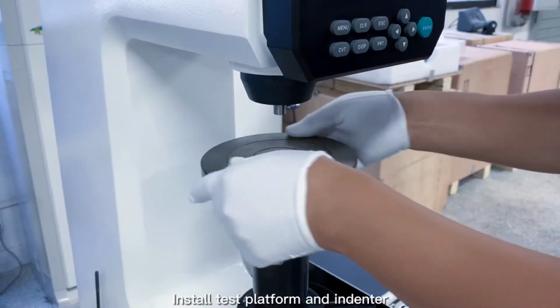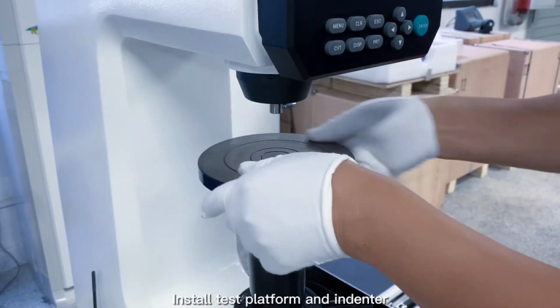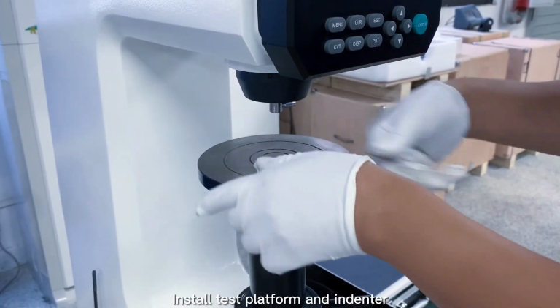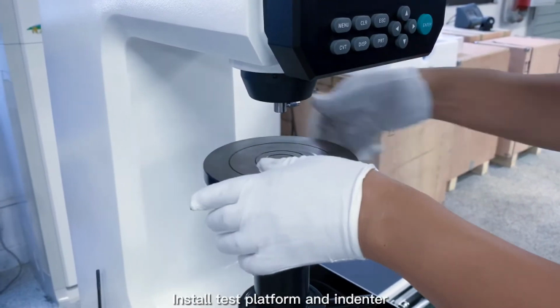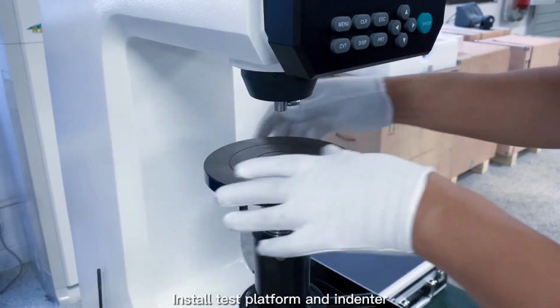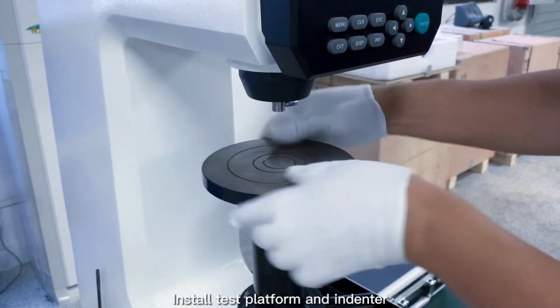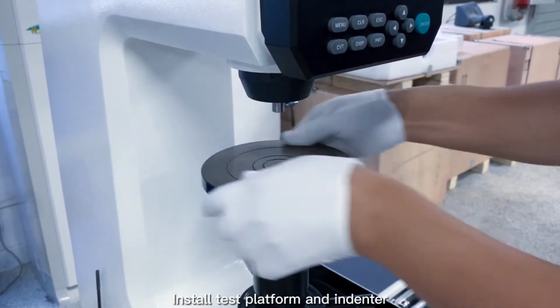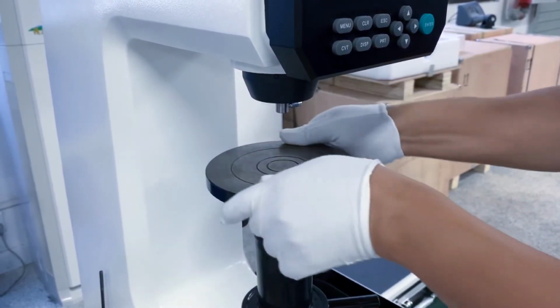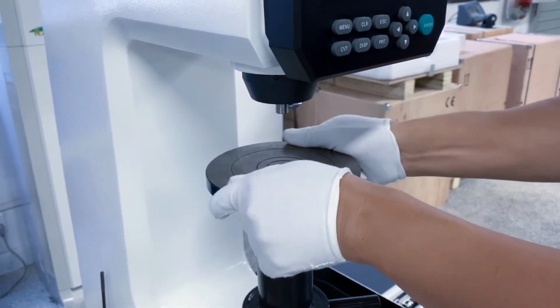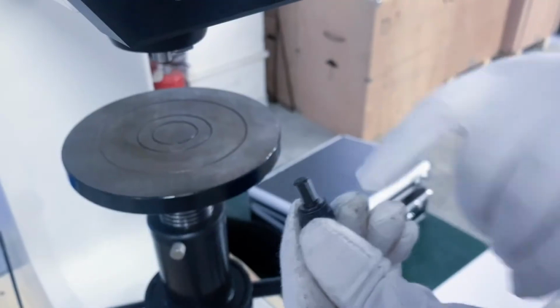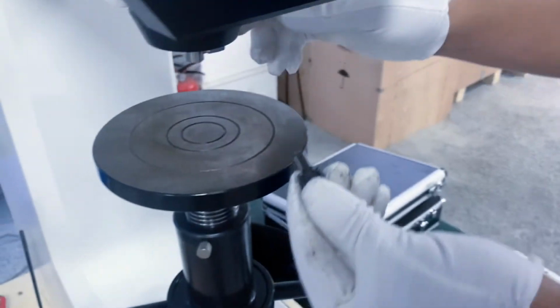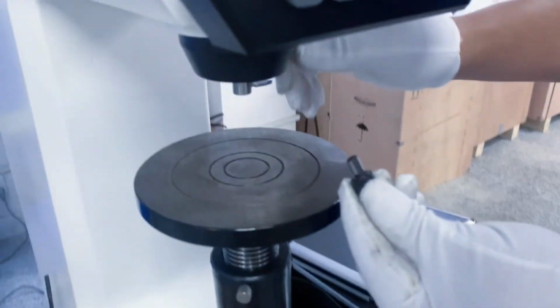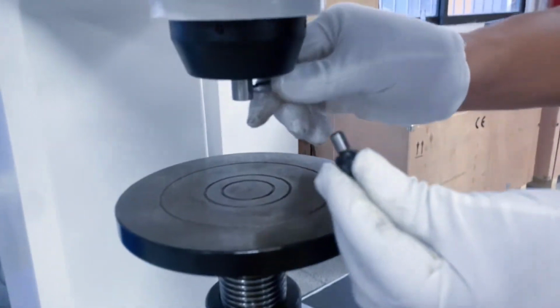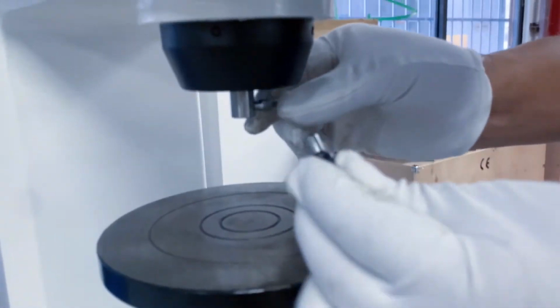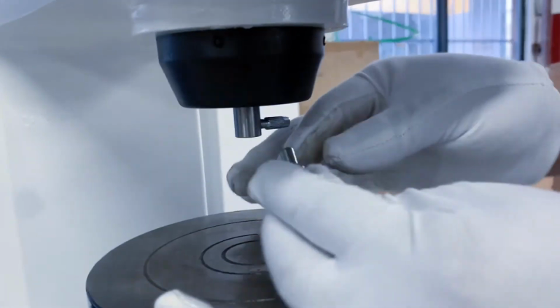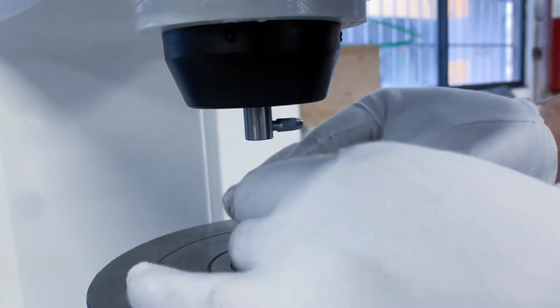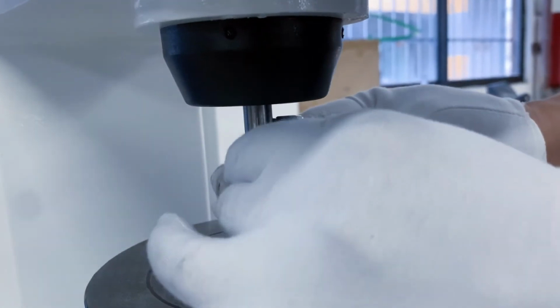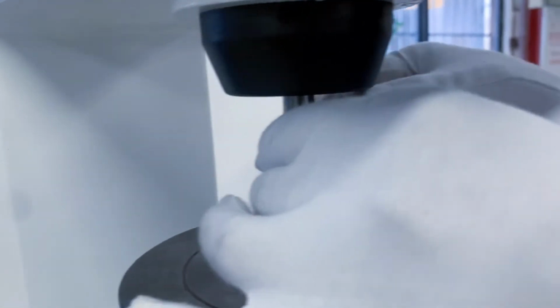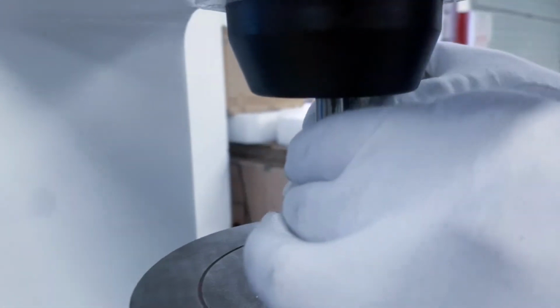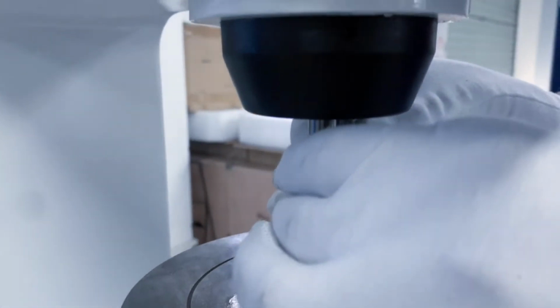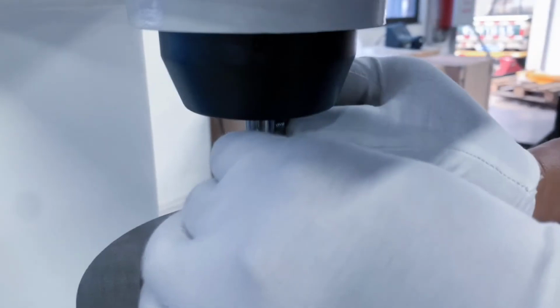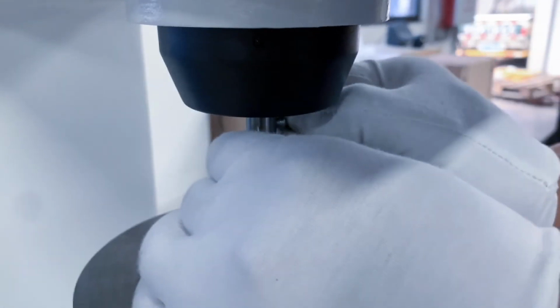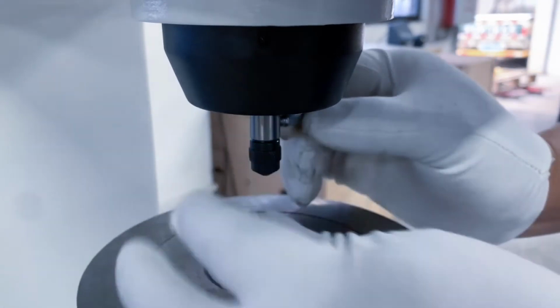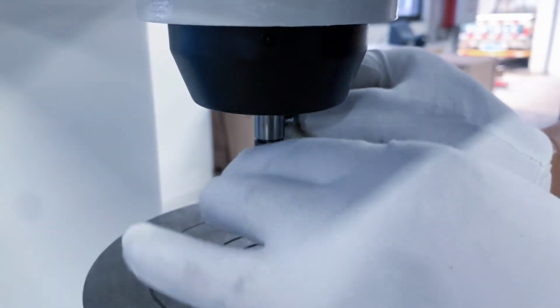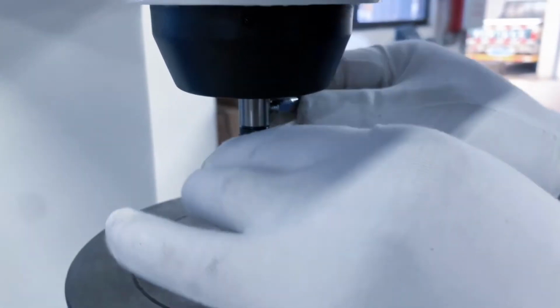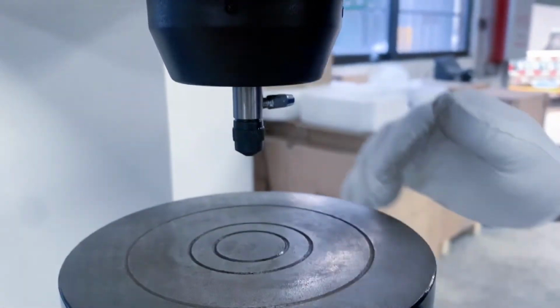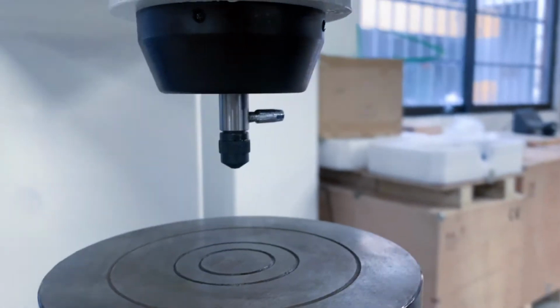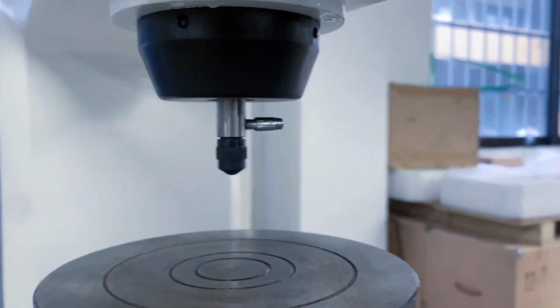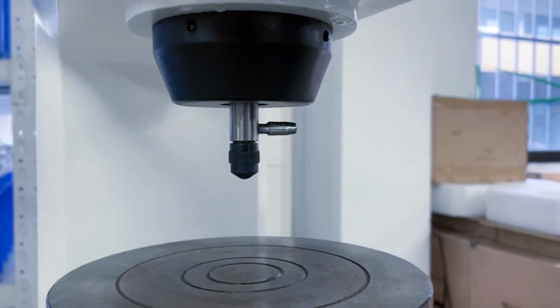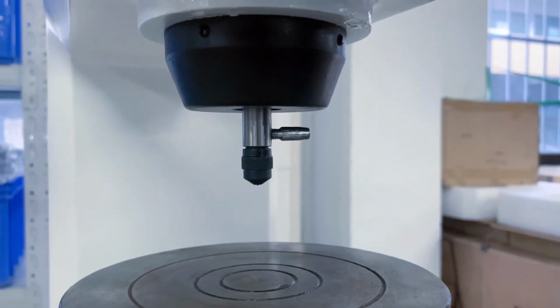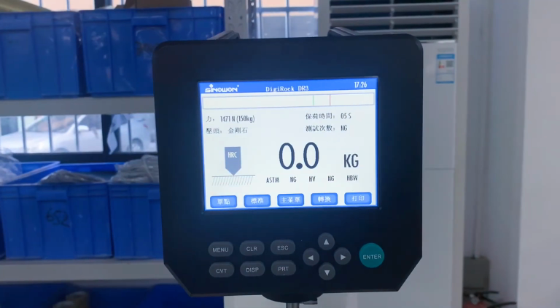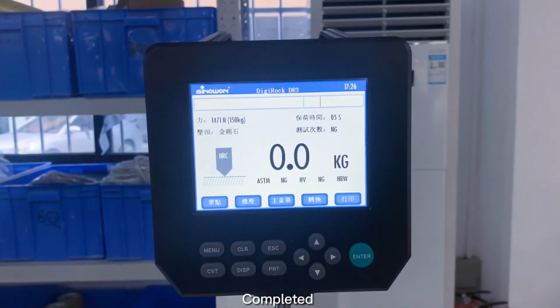Install the test platform and indenter. Completed.